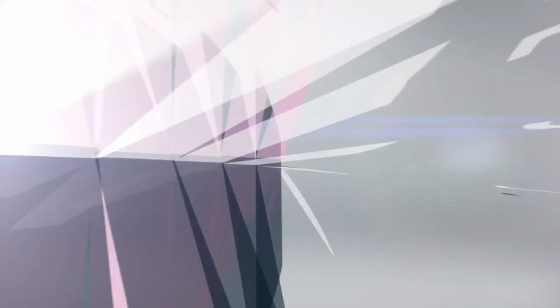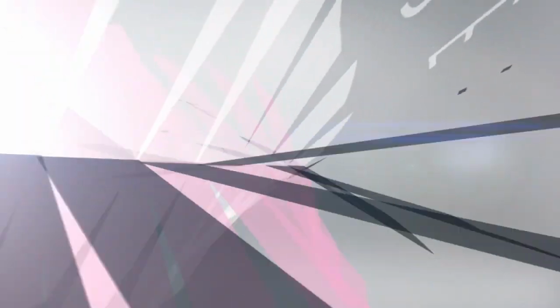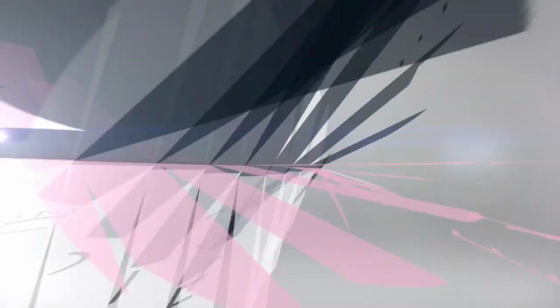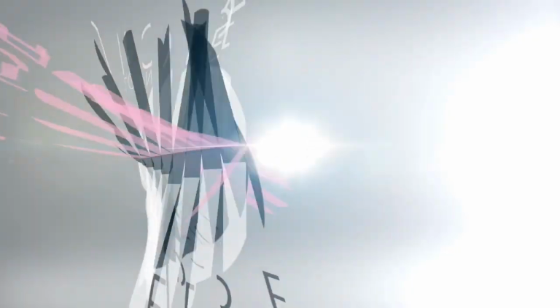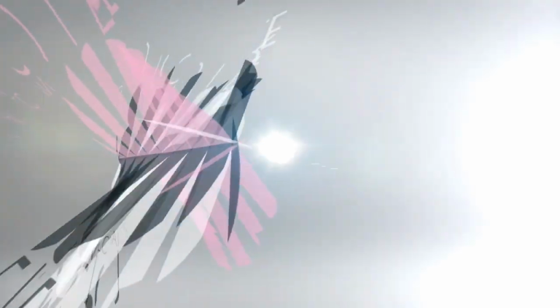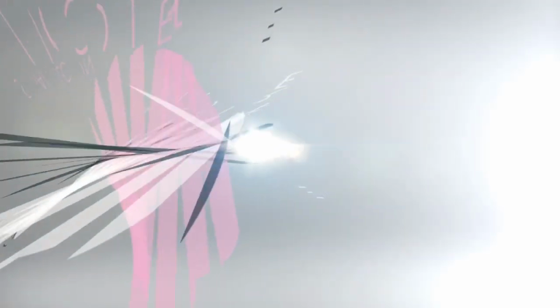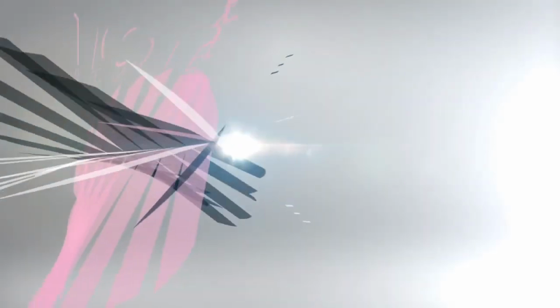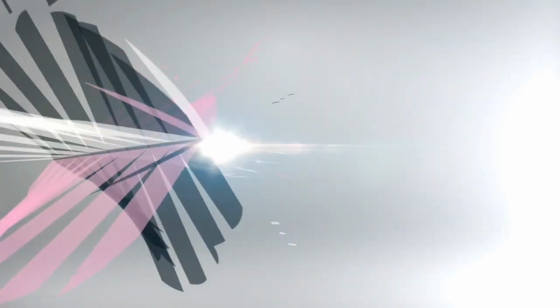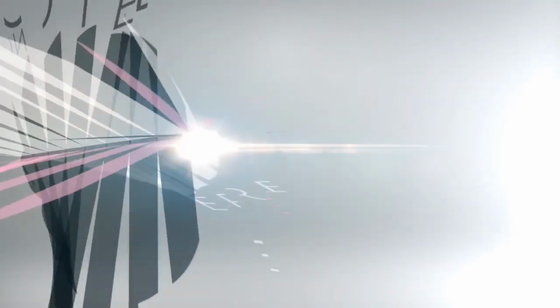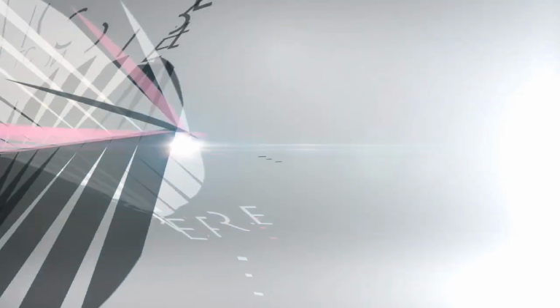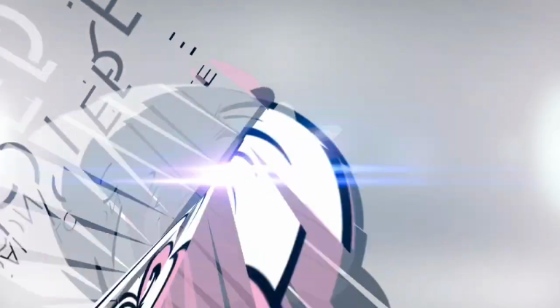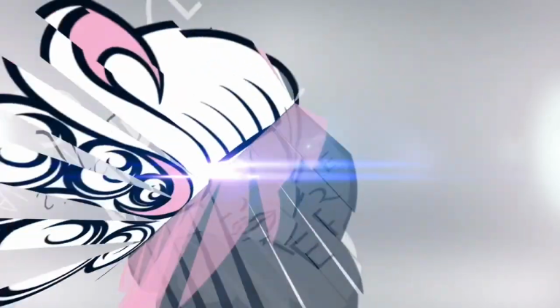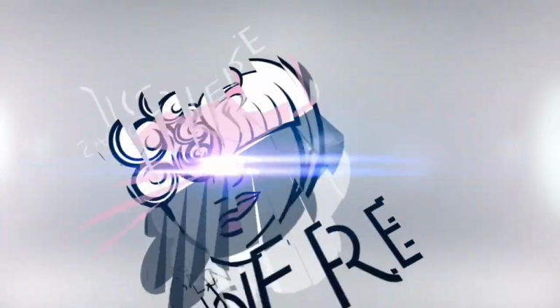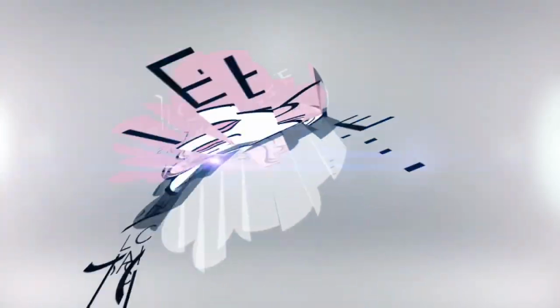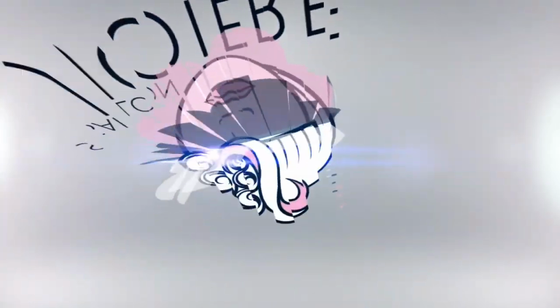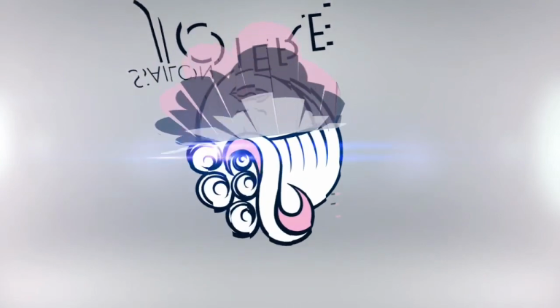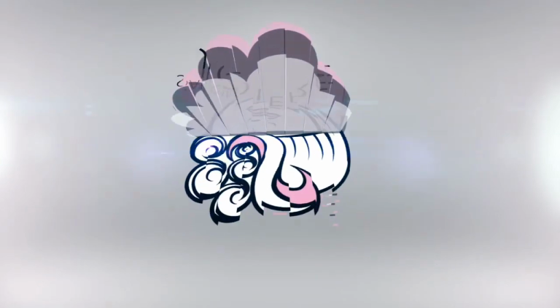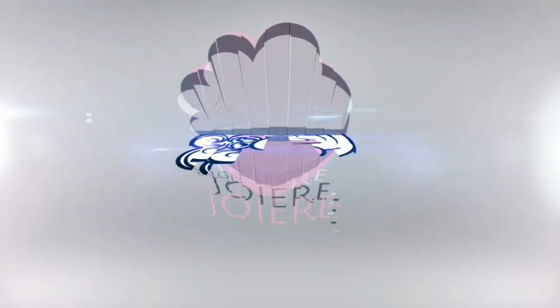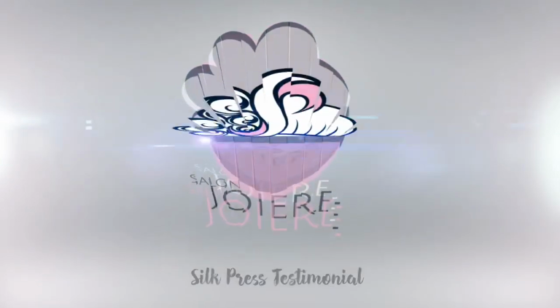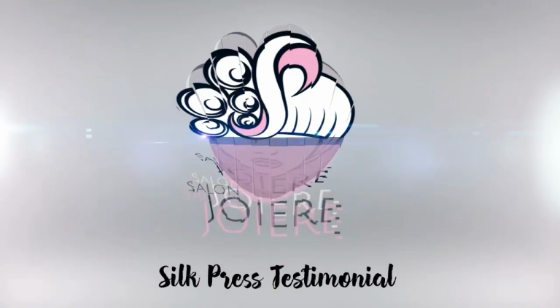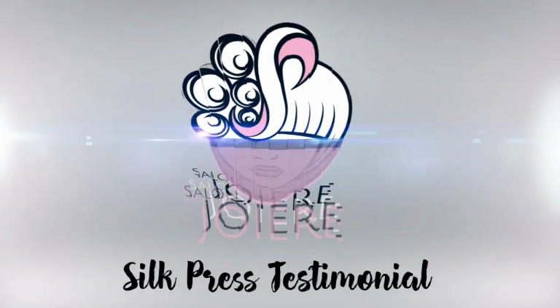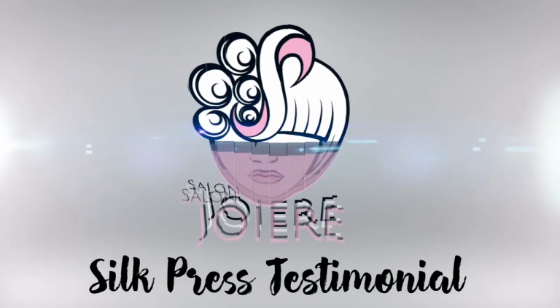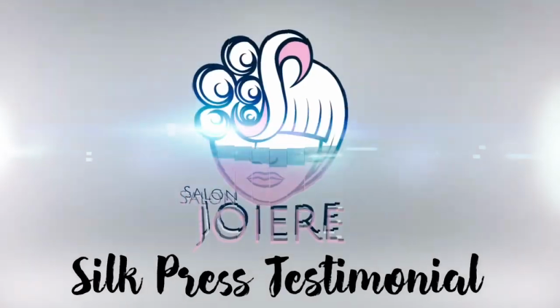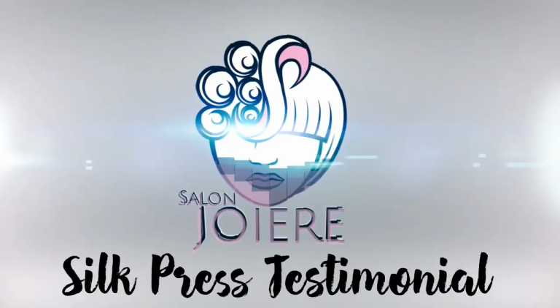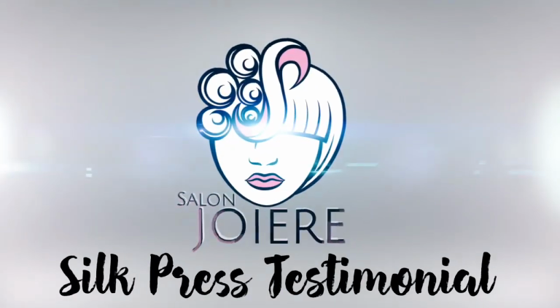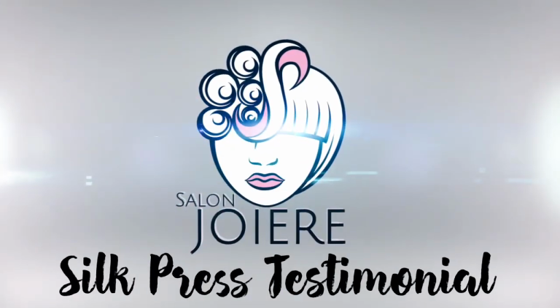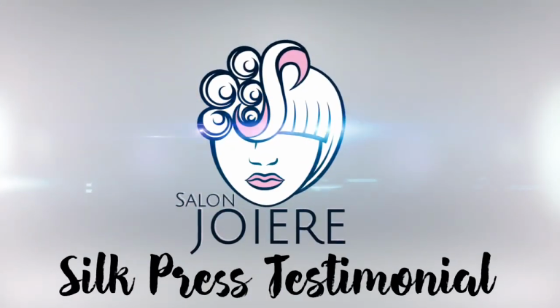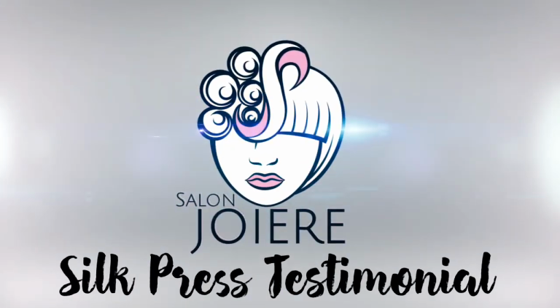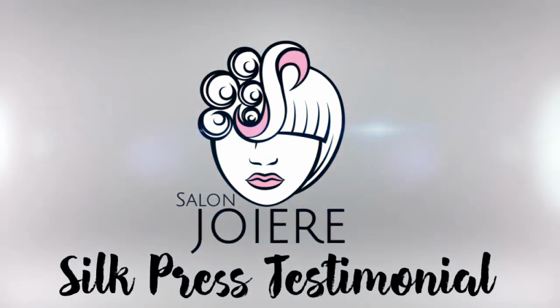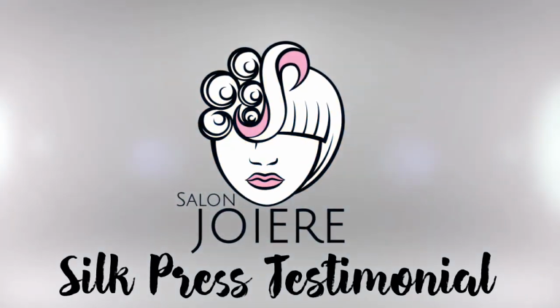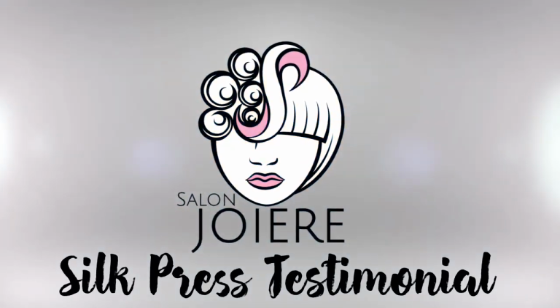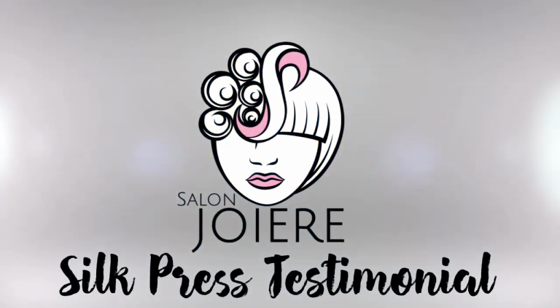Hi, my name is Donicia Barnes of Salon Joyair, and I will be bringing to you a silk press testimonial with service.